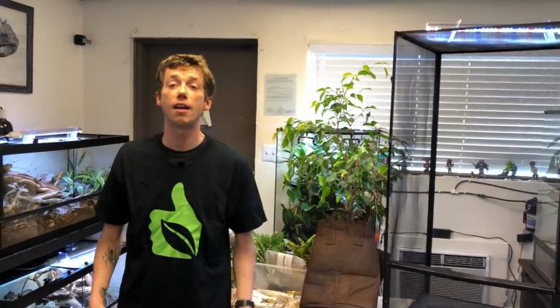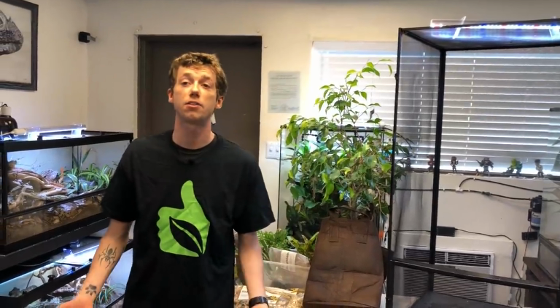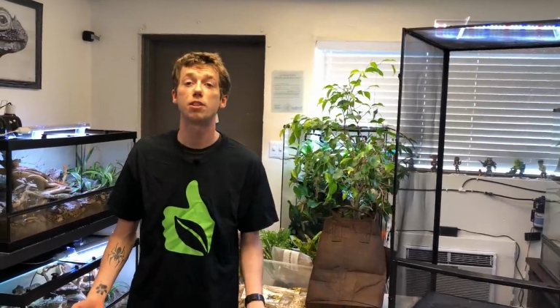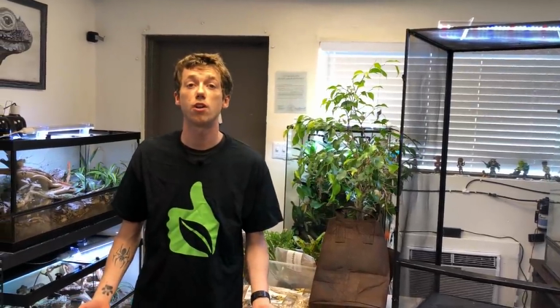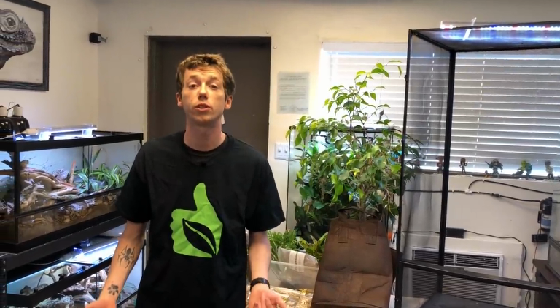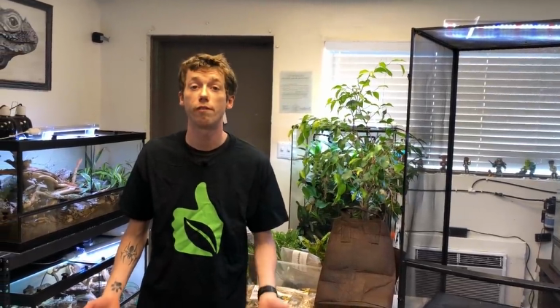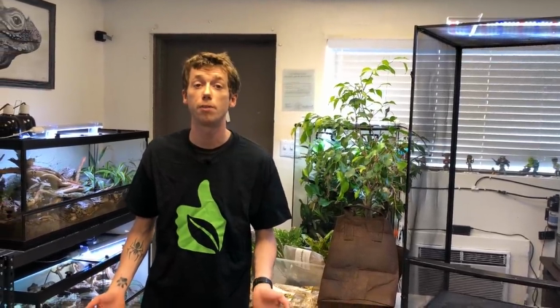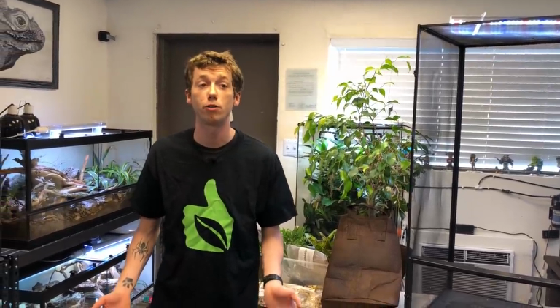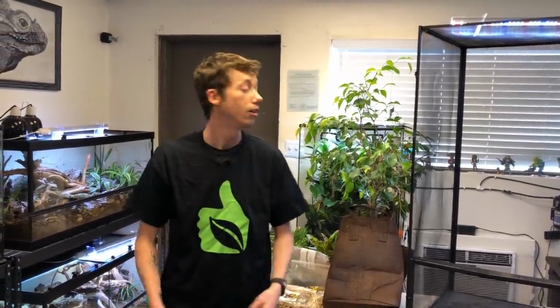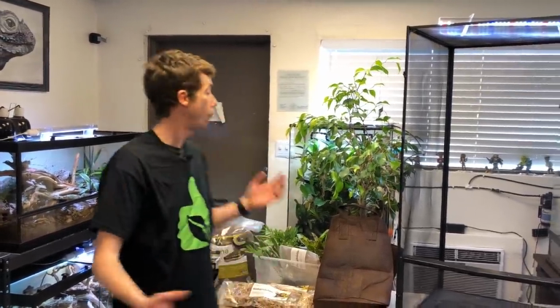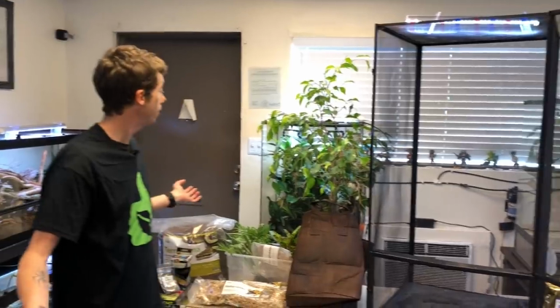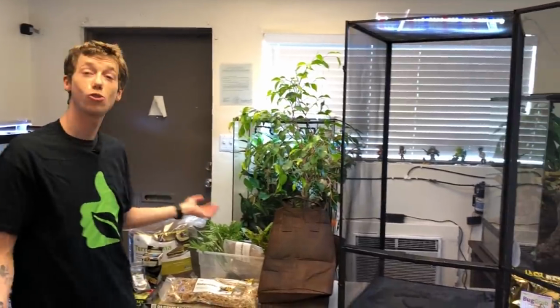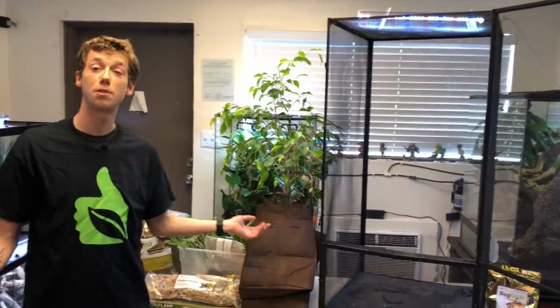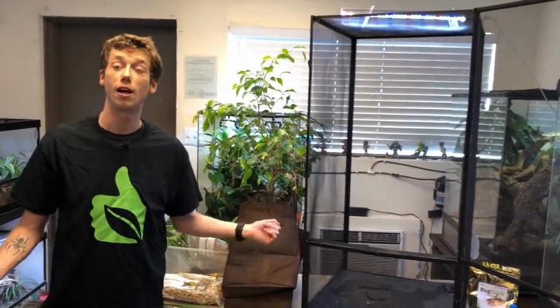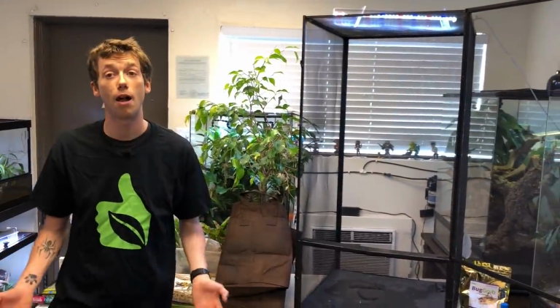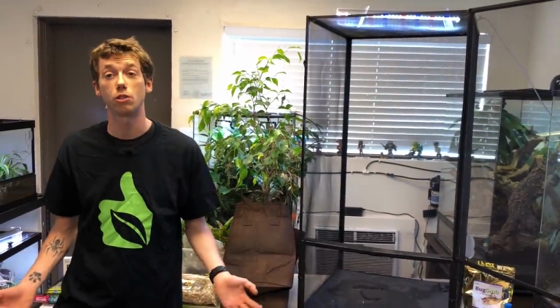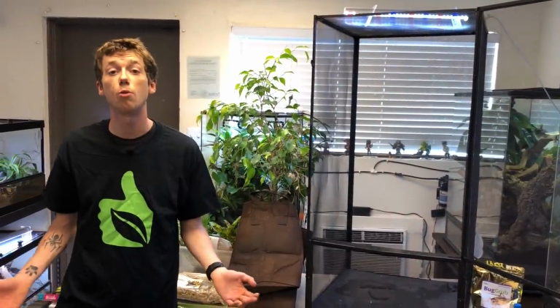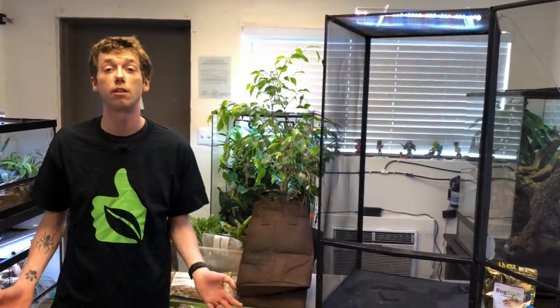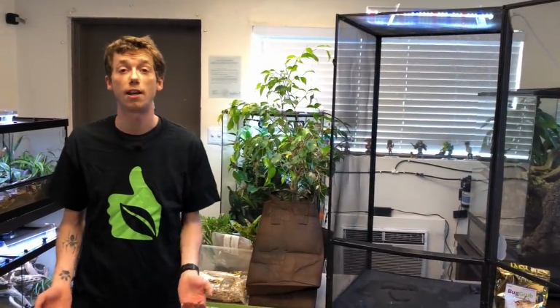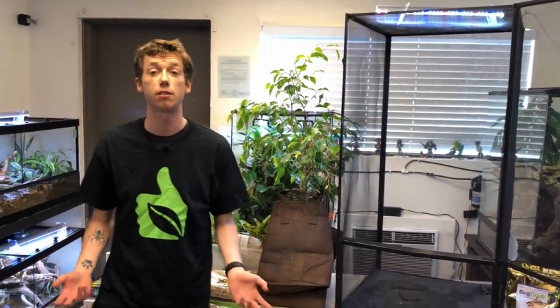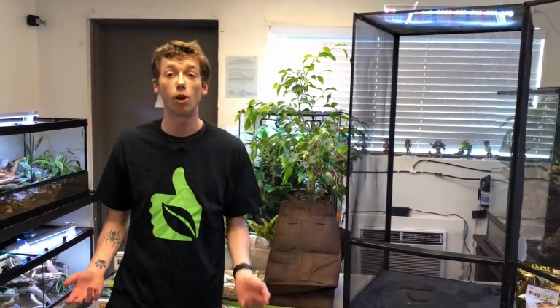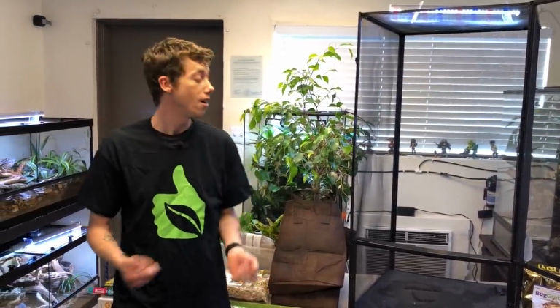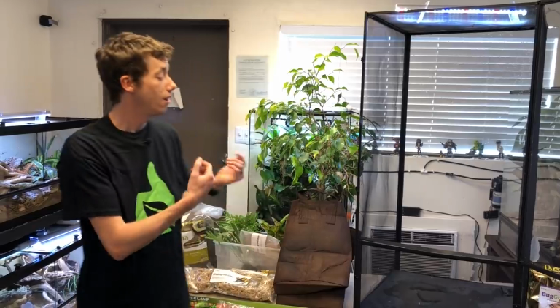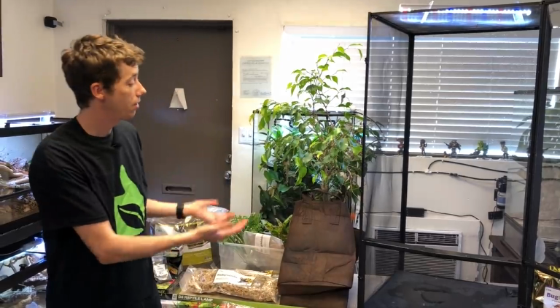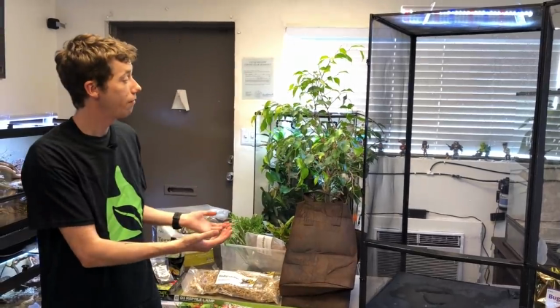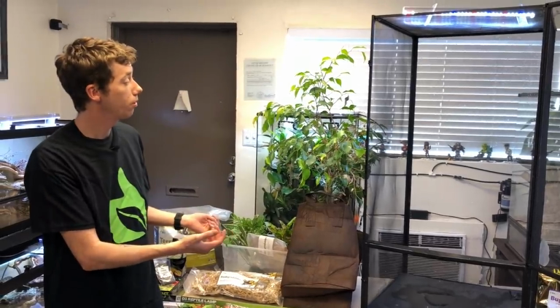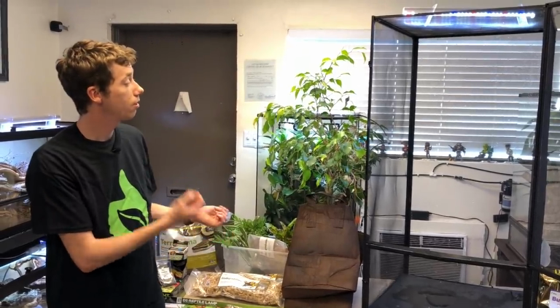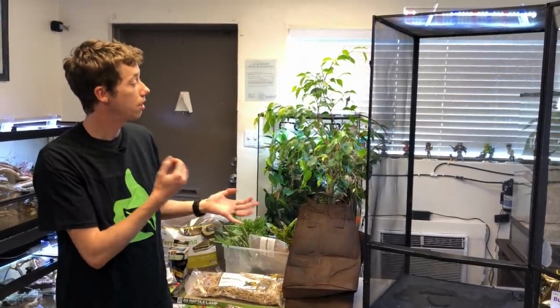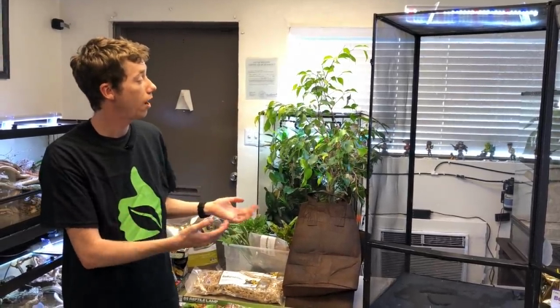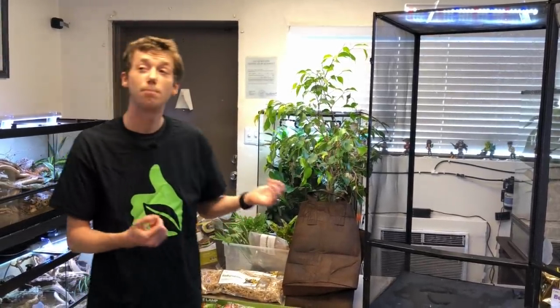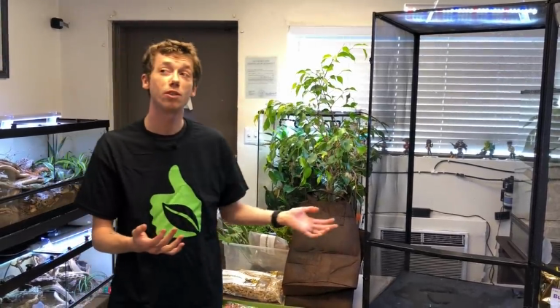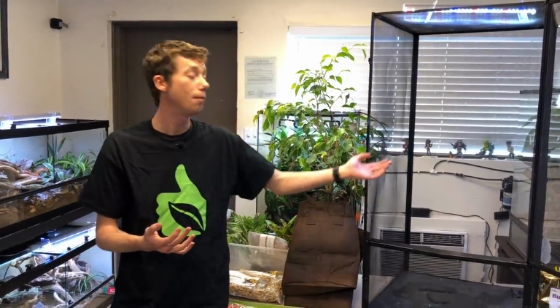Hey guys, how's it going? It's me, Josh Halter, owner and founder of The BioDude. Around me is my showroom here at The BioDude Houston, open Monday through Friday, 8 to 4. Come visit my Facebook, Instagram, and biodude.com.